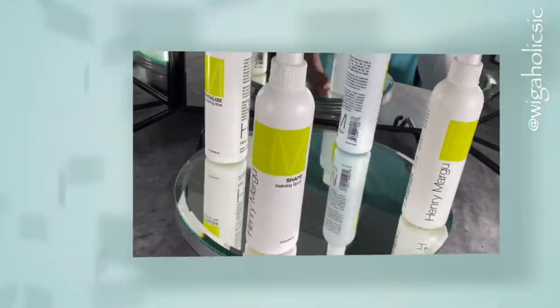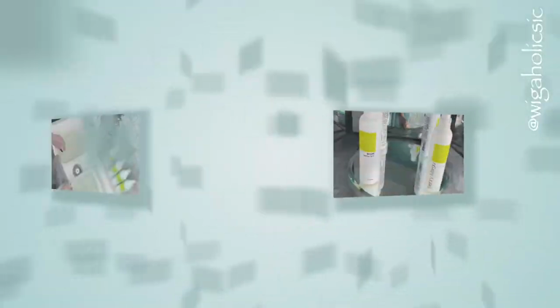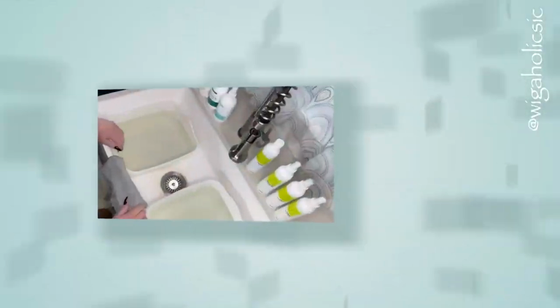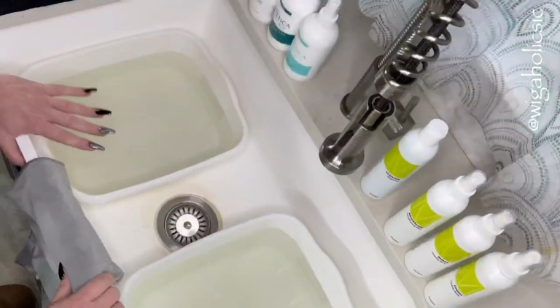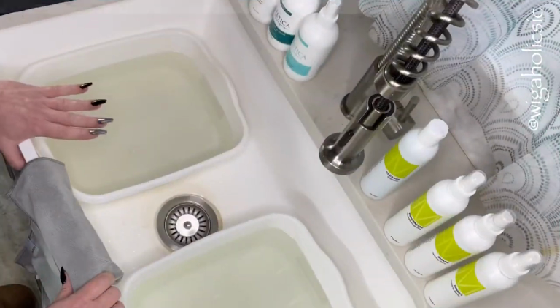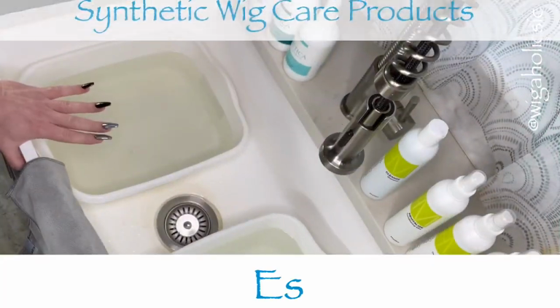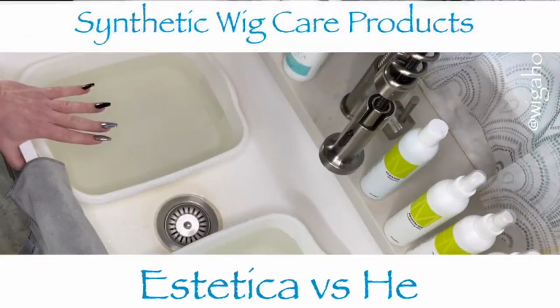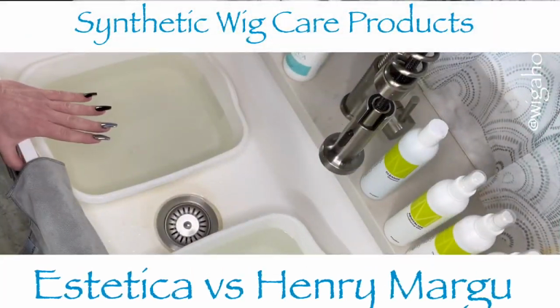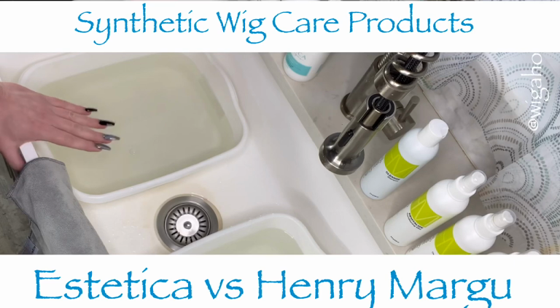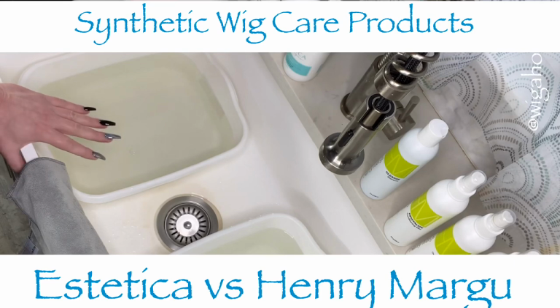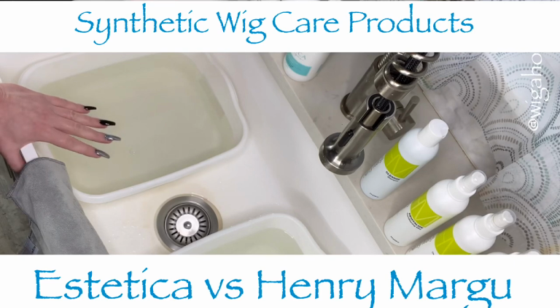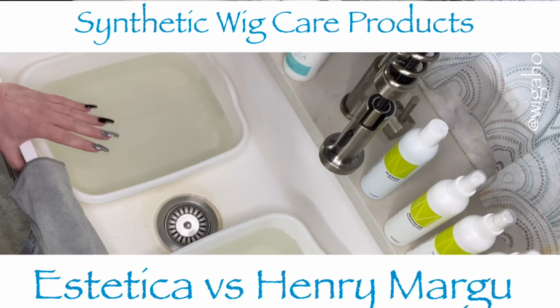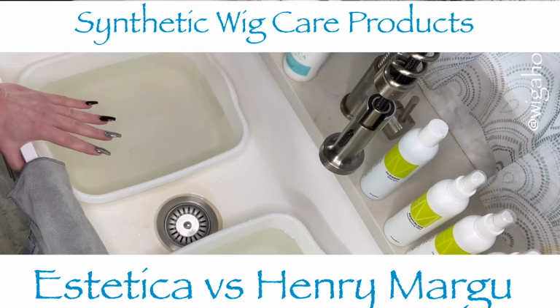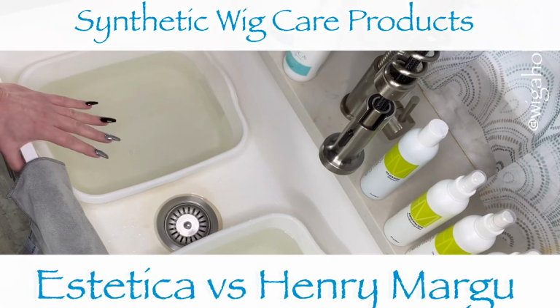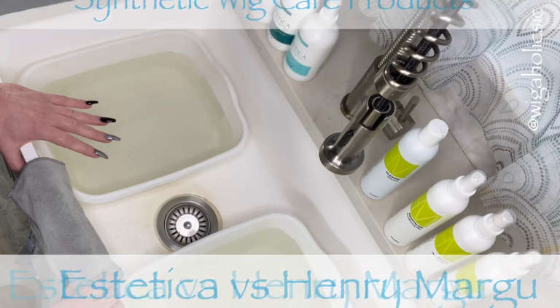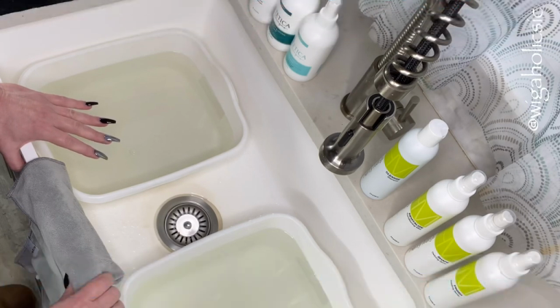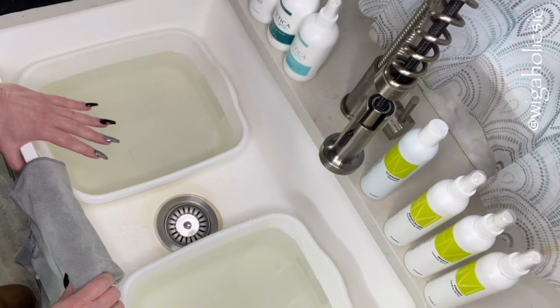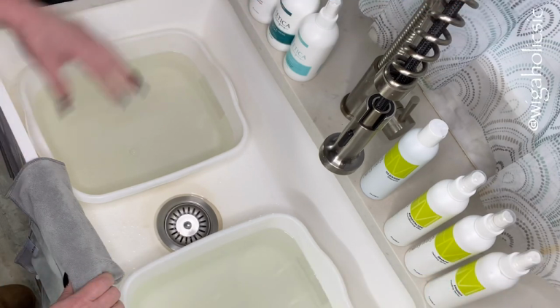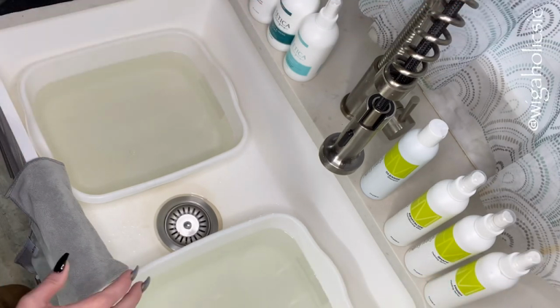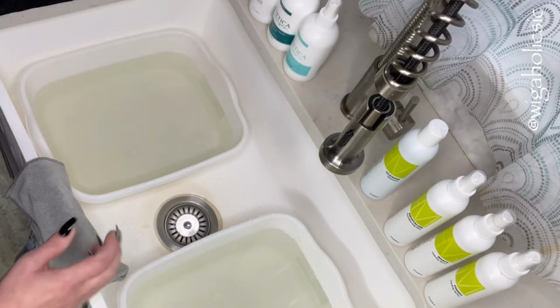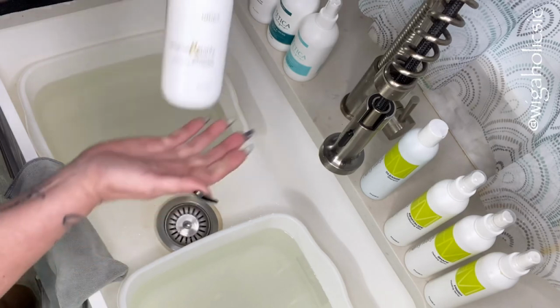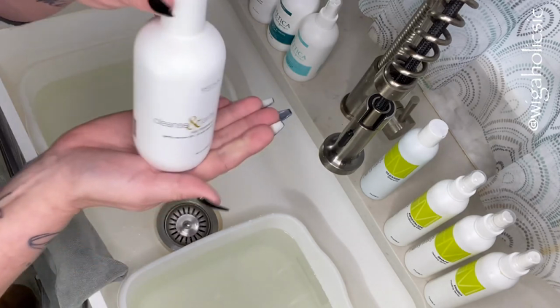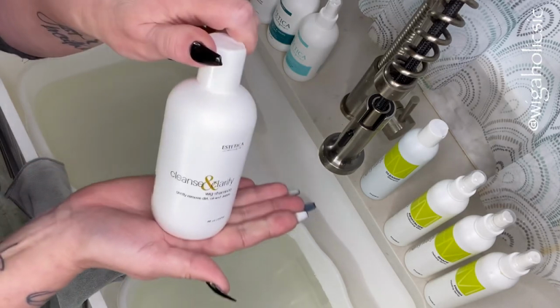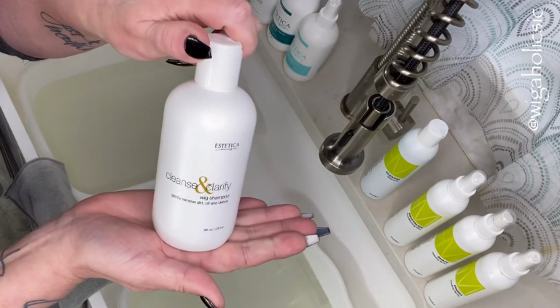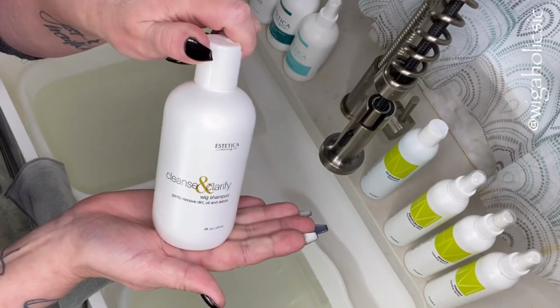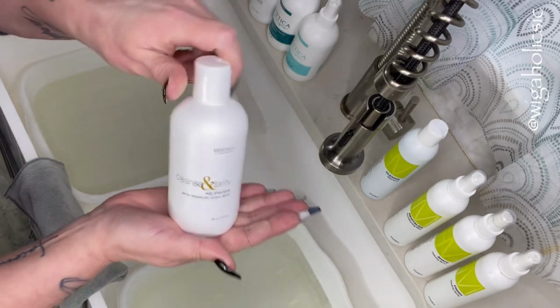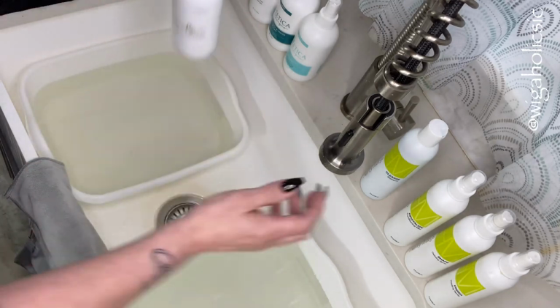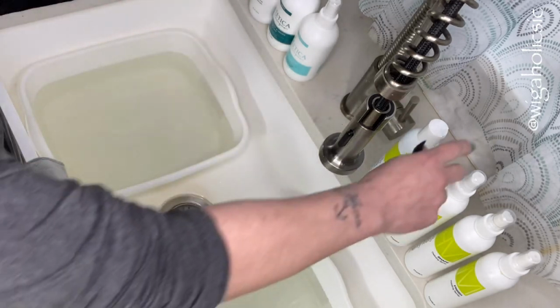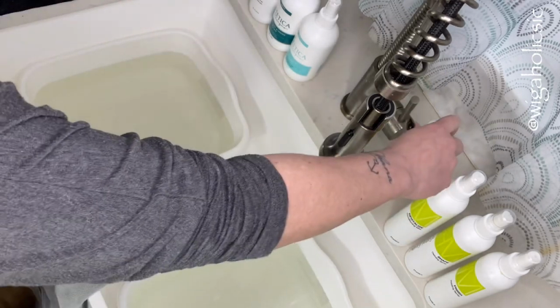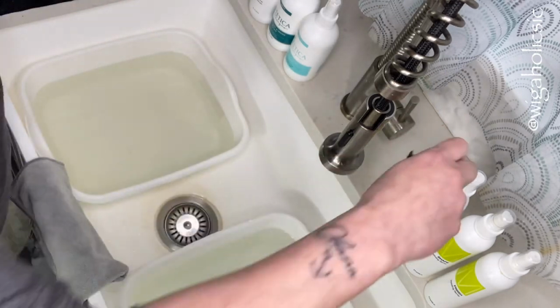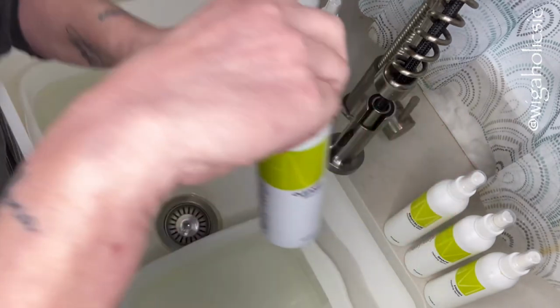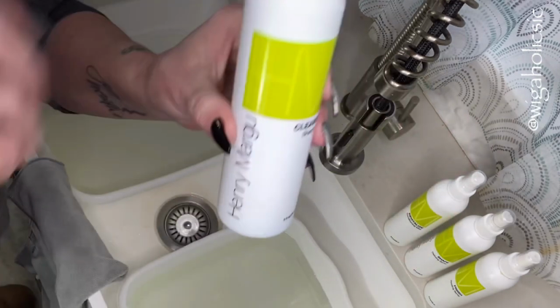Hey everybody, it's Wigaholic and I am back. As you saw in the preview, we are going to be testing two lines today against each other — we're going to be doing the Estetica line and the Henry Margu line.